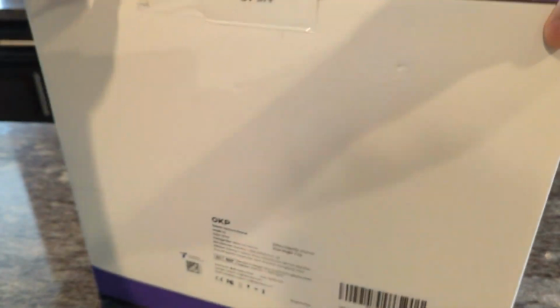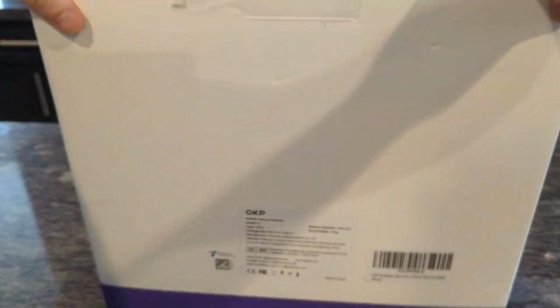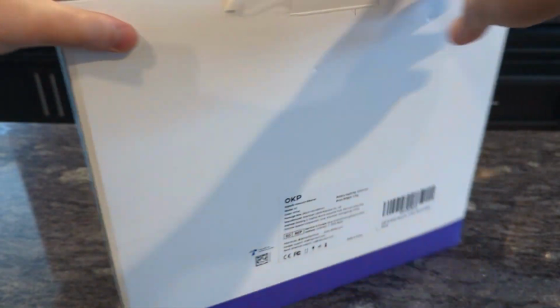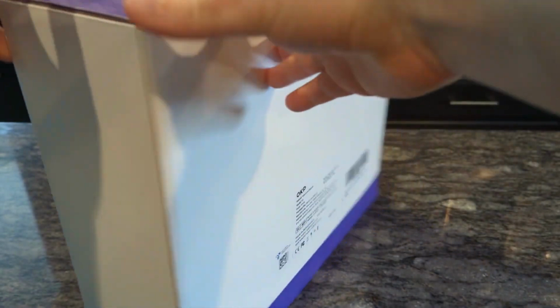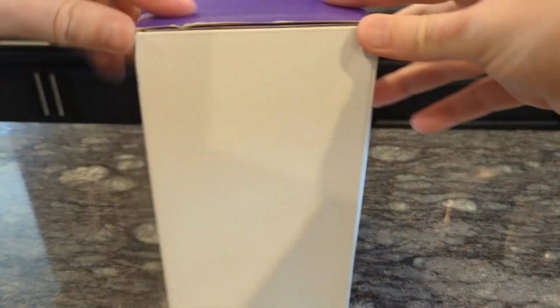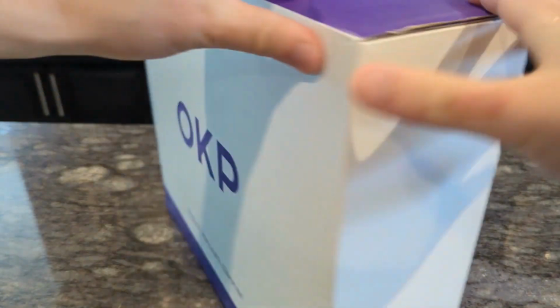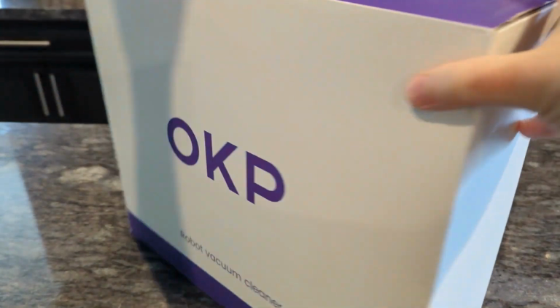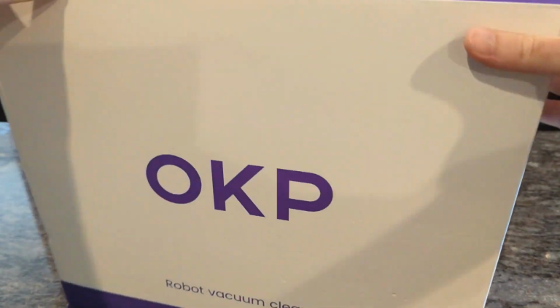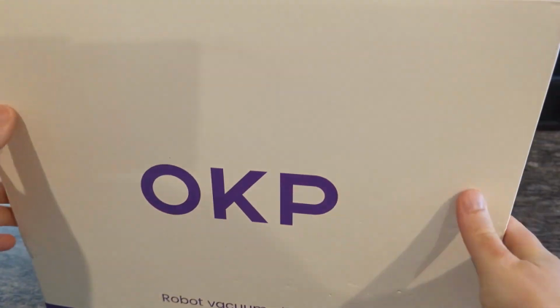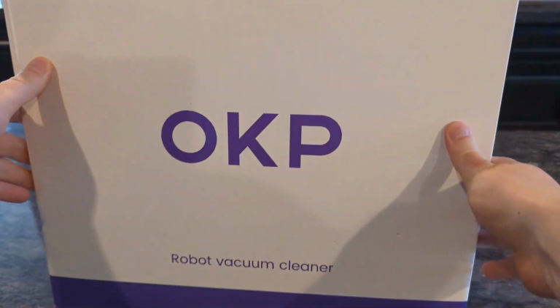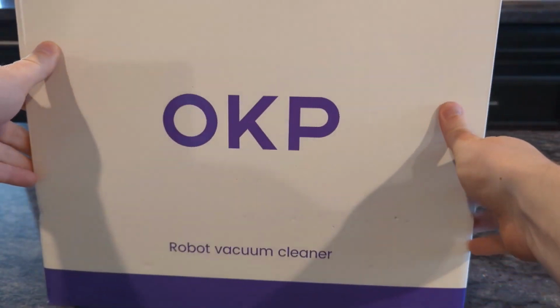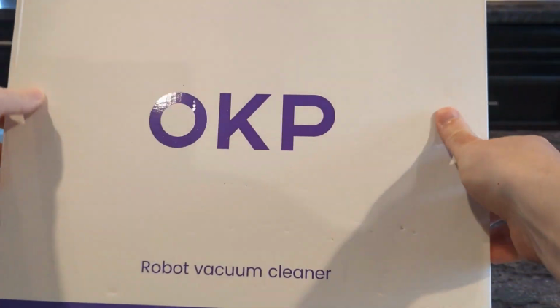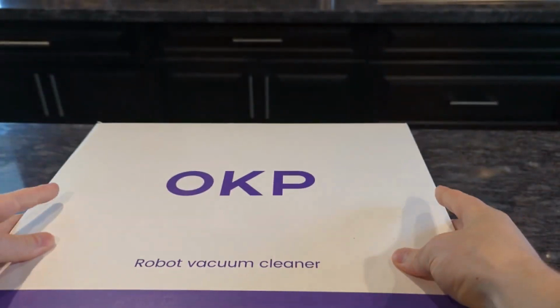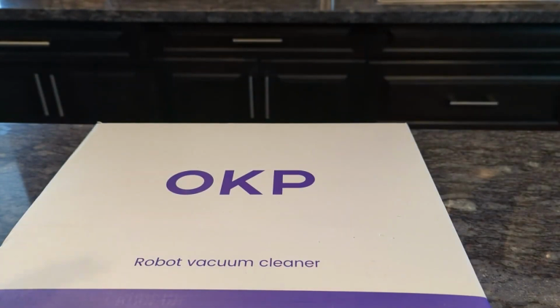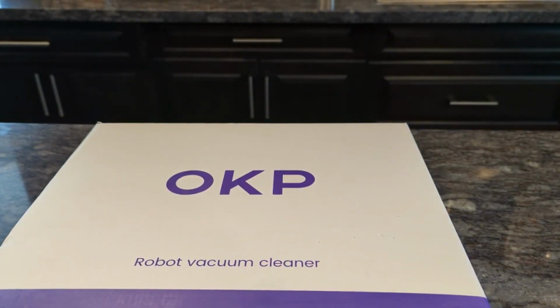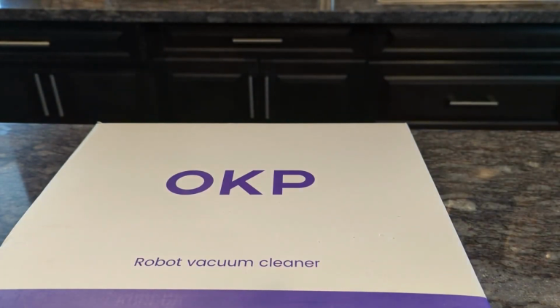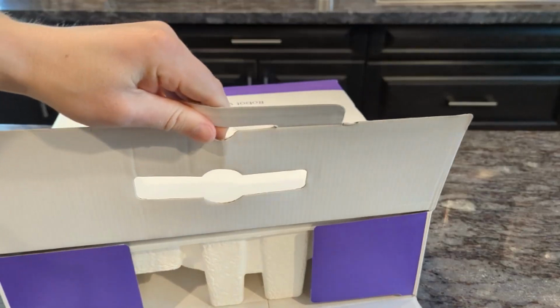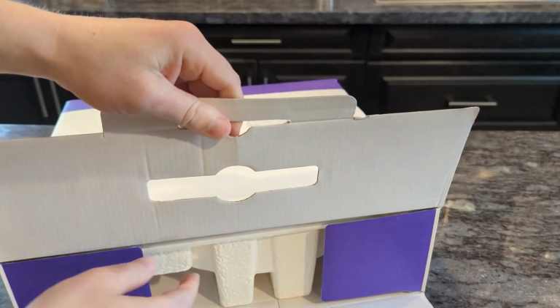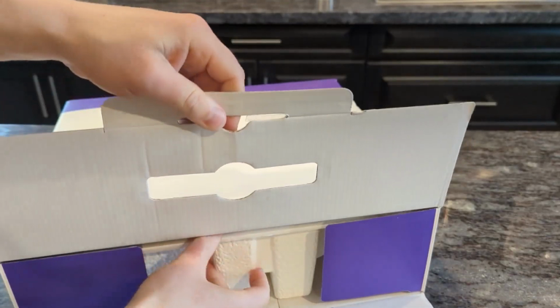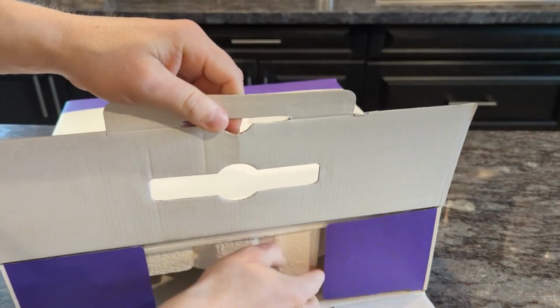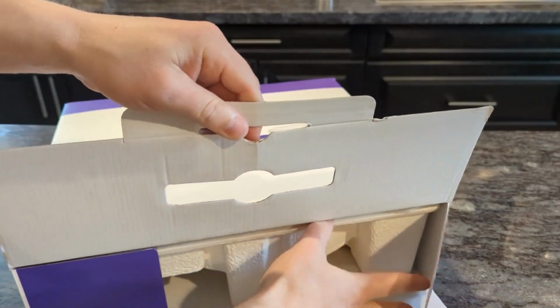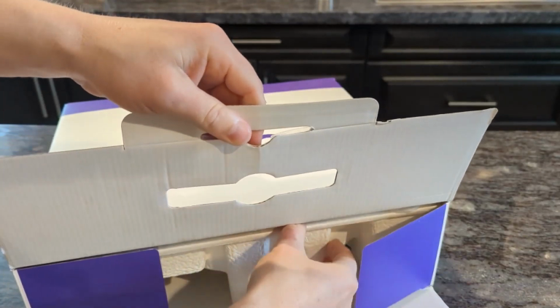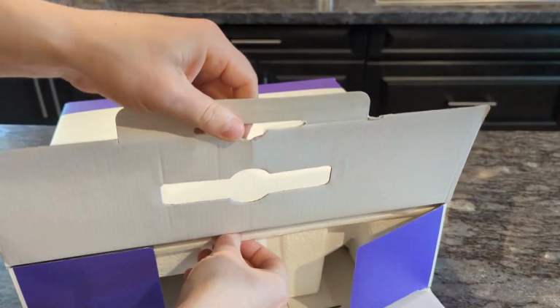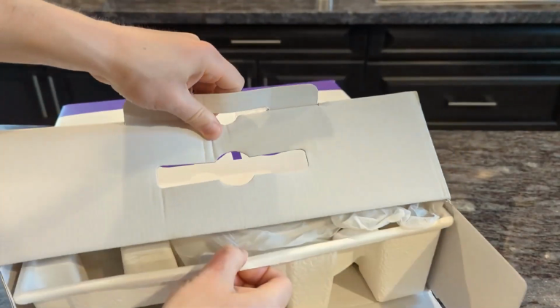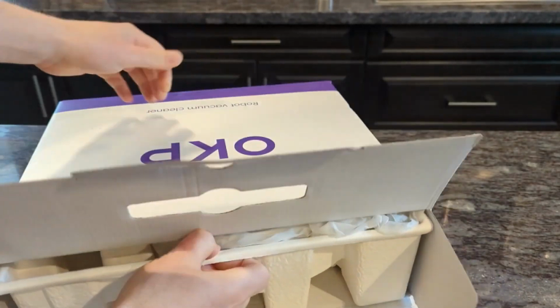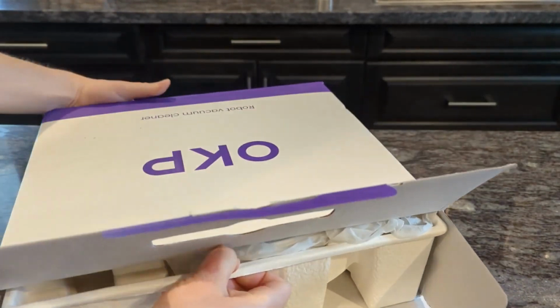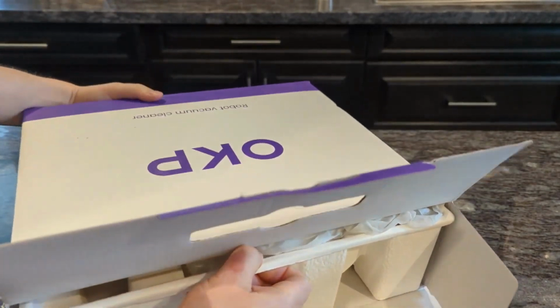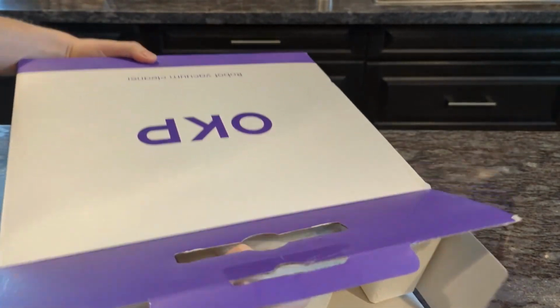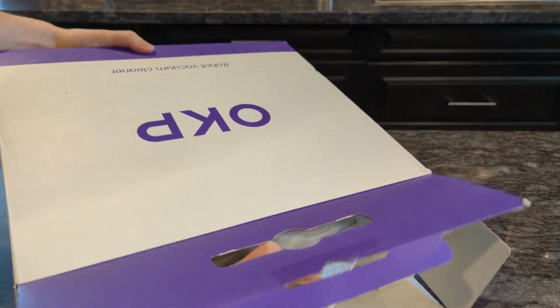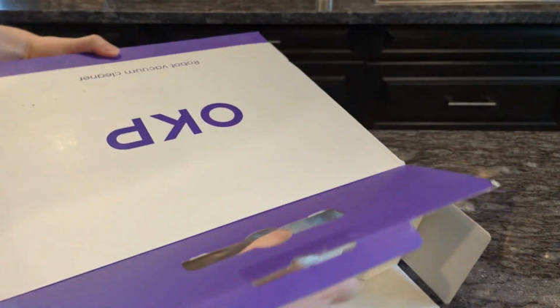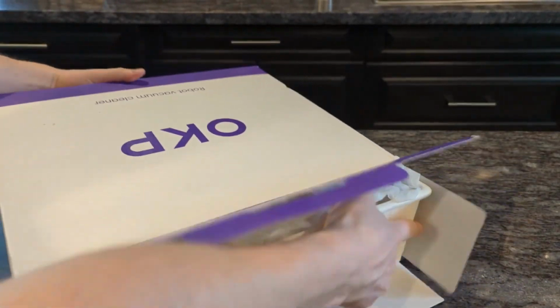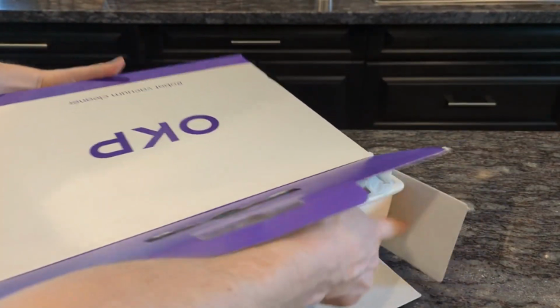This robot vacuum cleaner is ideal for hardwood floors or hard floors in general. It doesn't work too well on long rugs or any kind of bumps or steps that it needs to go up and down. So for hard floors it's definitely ideal.